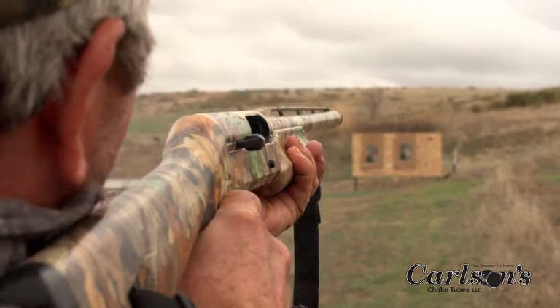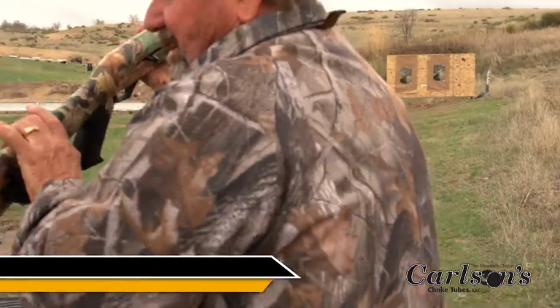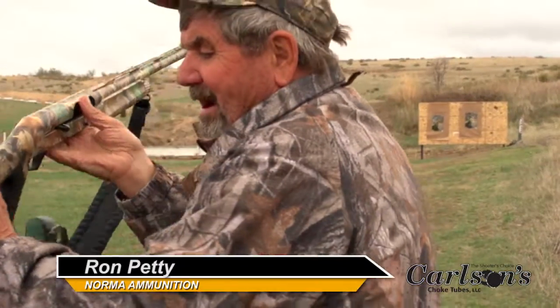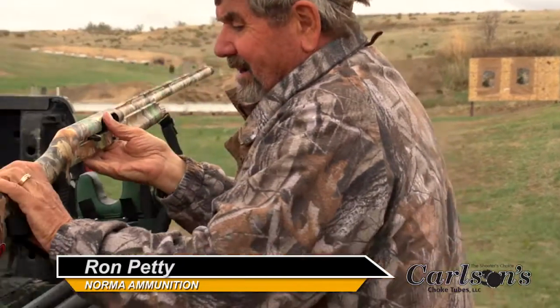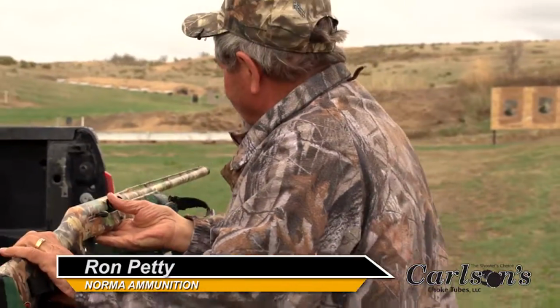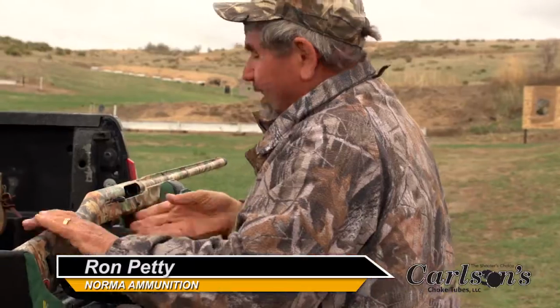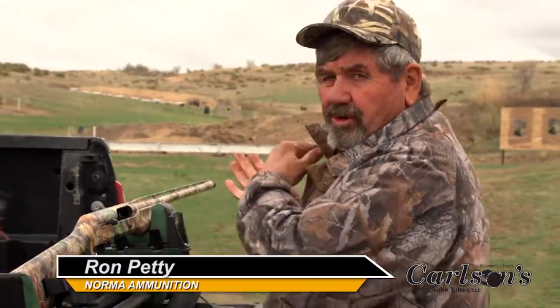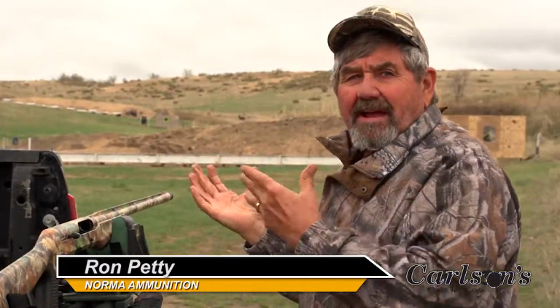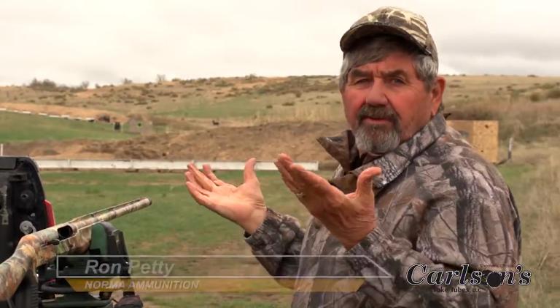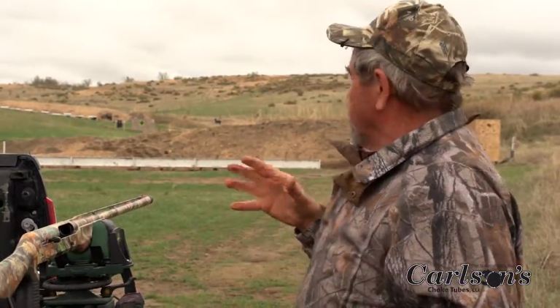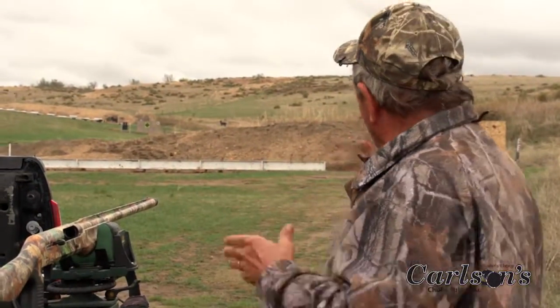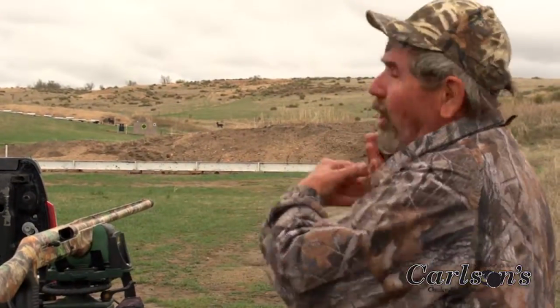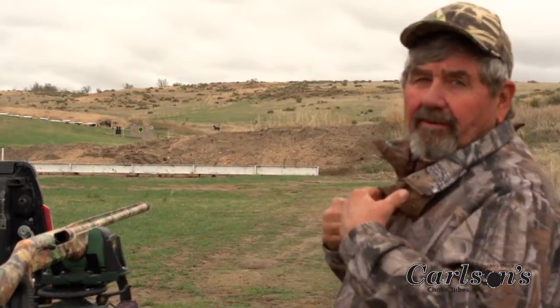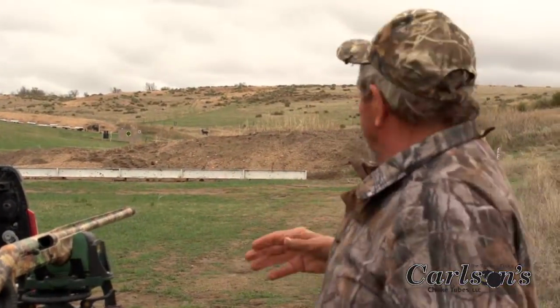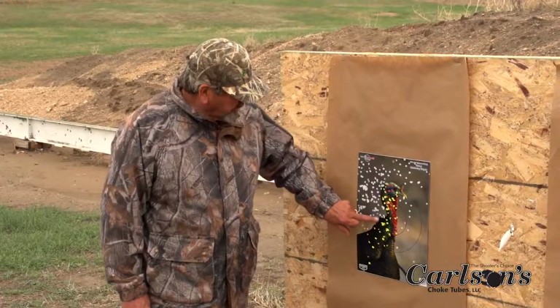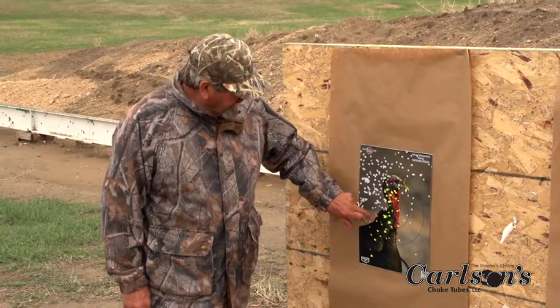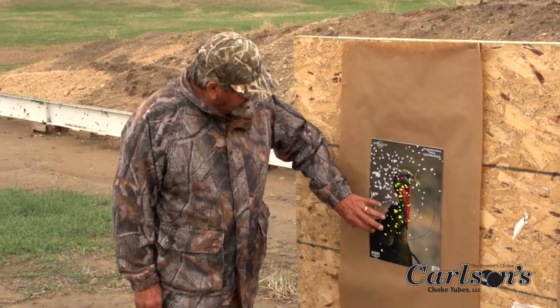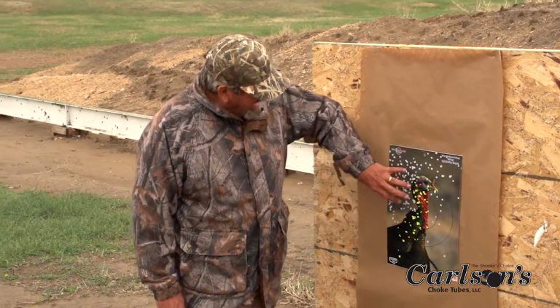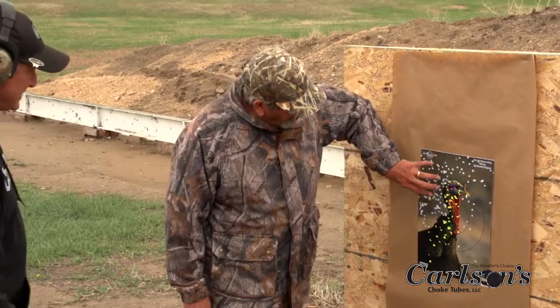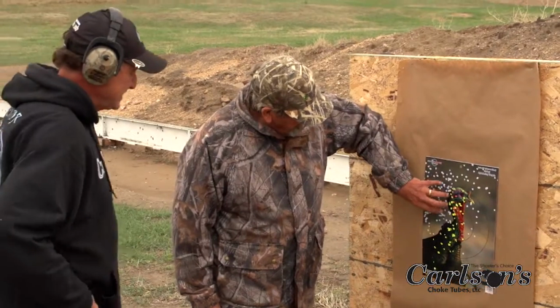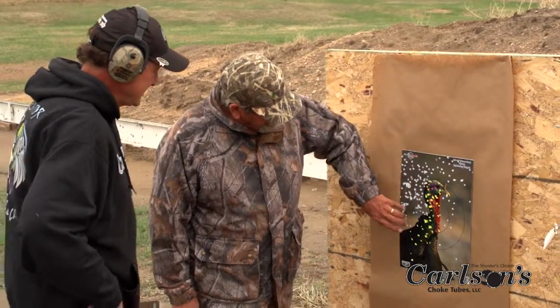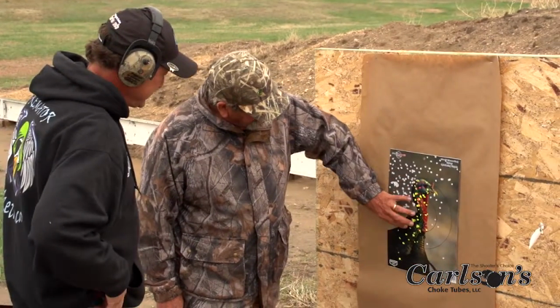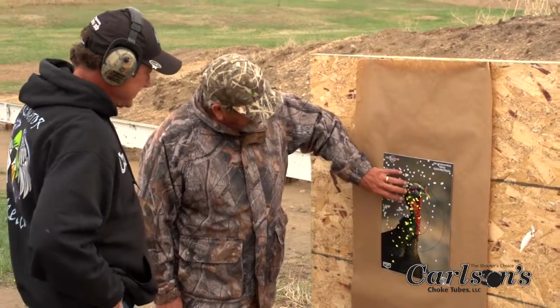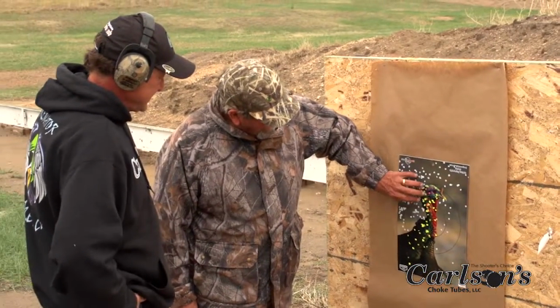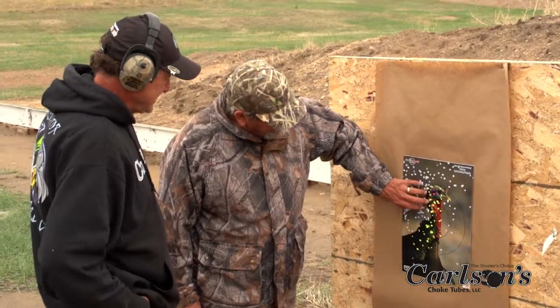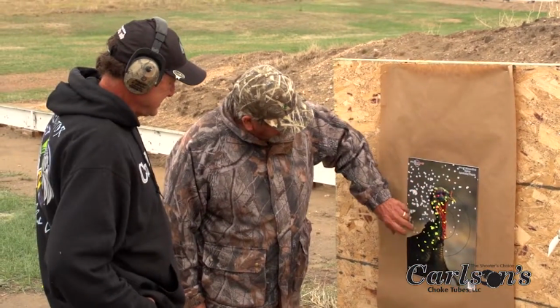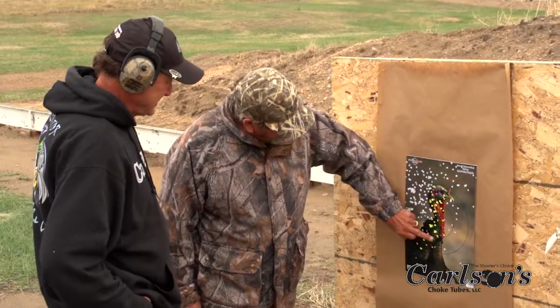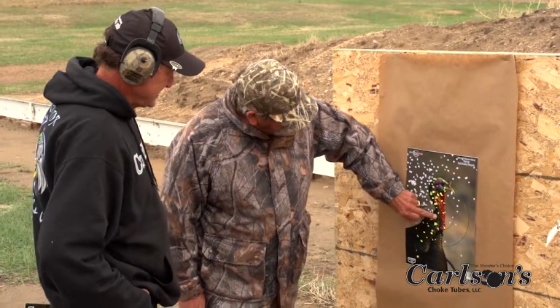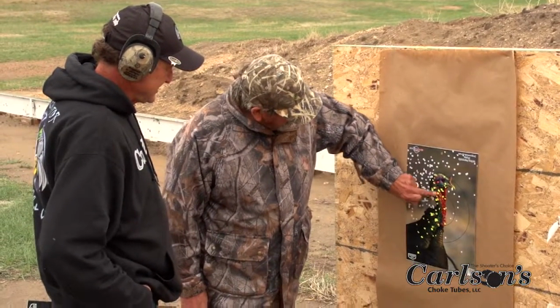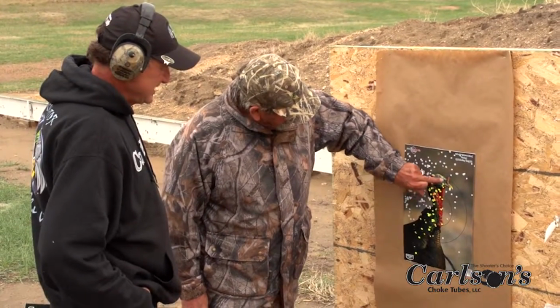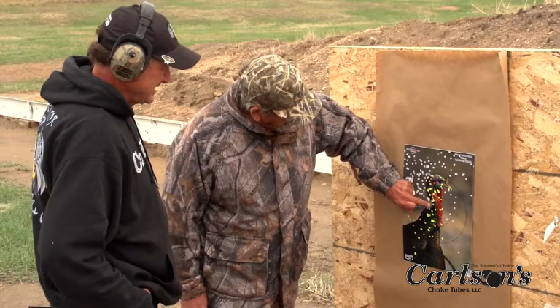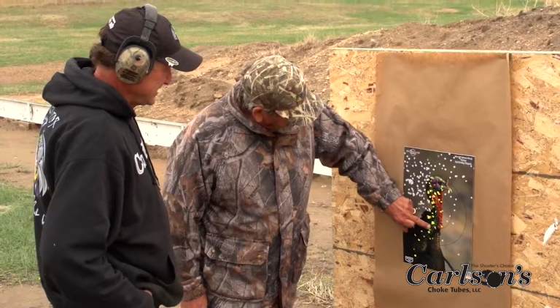I like this pattern of mine — I occasionally shoot it offhand just to make sure that I'm holding it right. See on this one, Scott, it looks like I held just a little bit high and a little bit left, but still, that's a totally dead turkey.